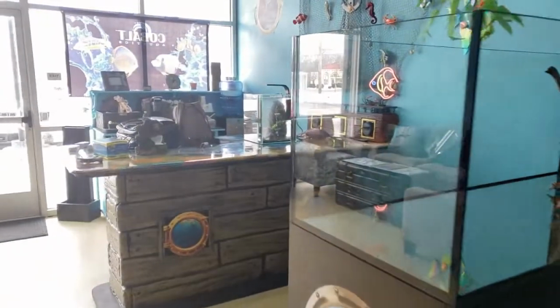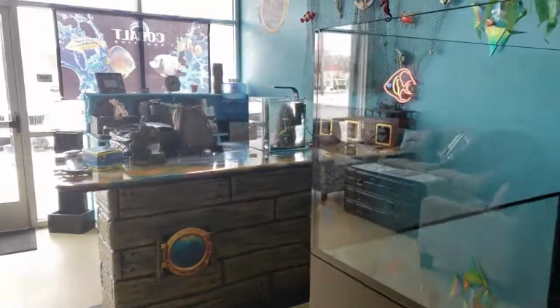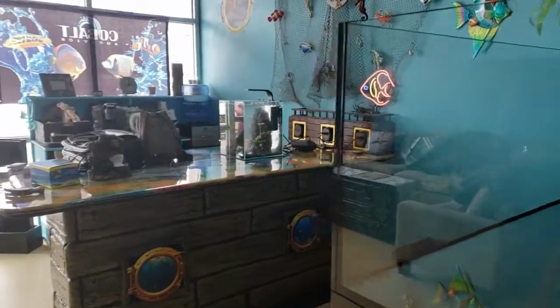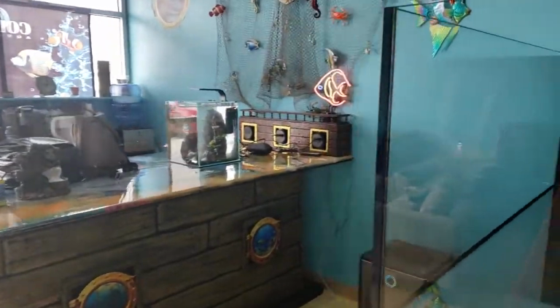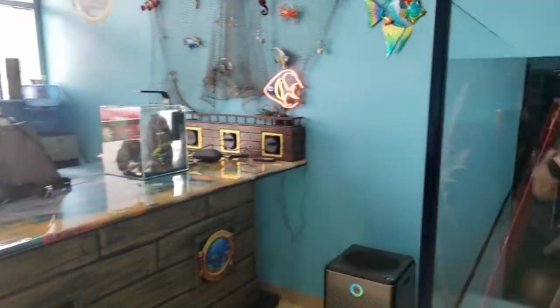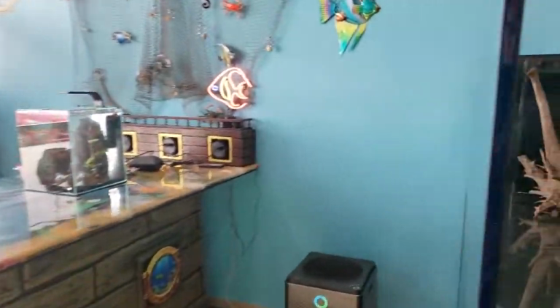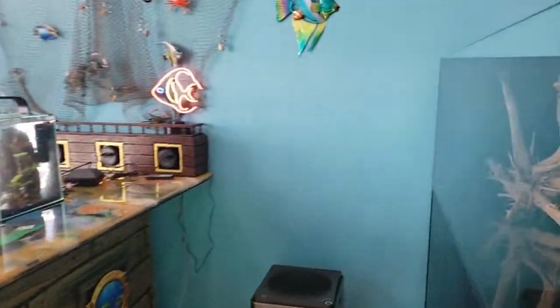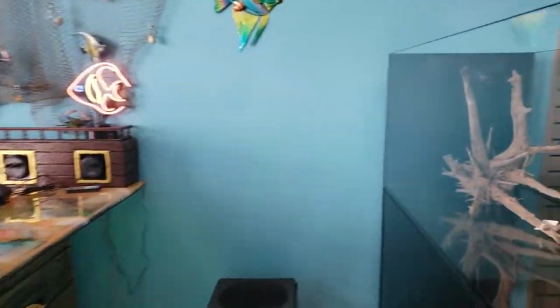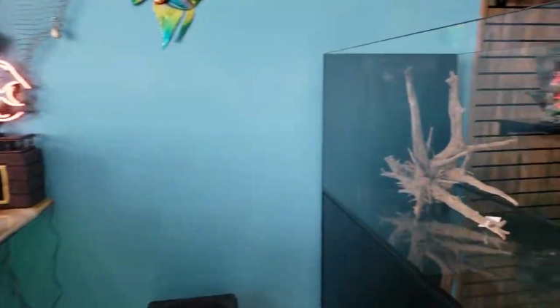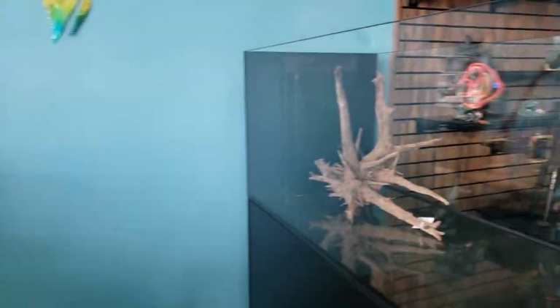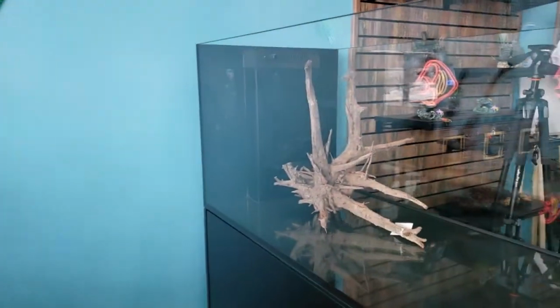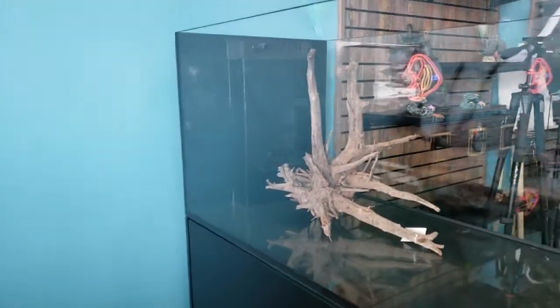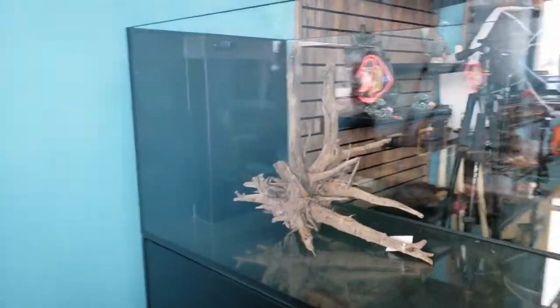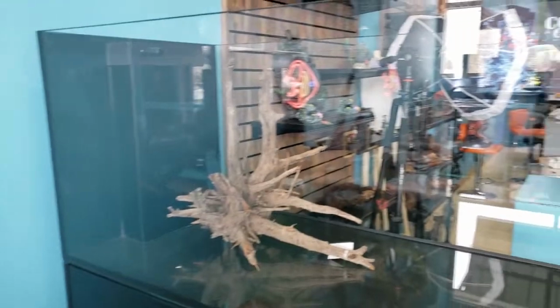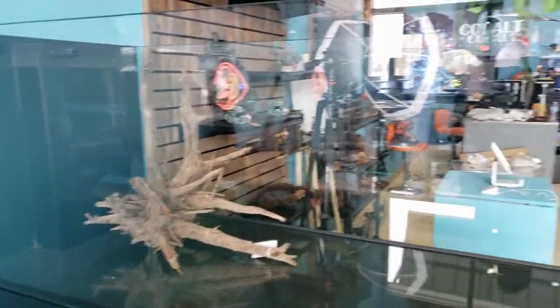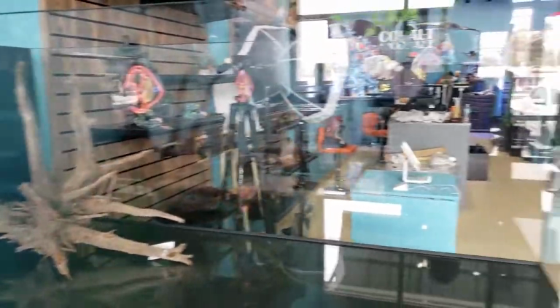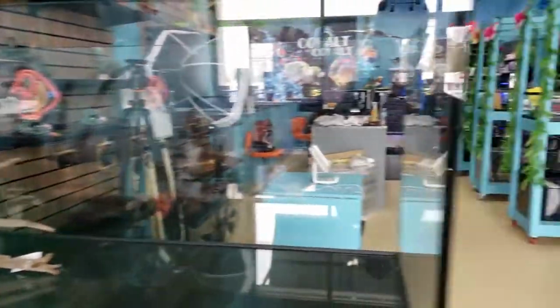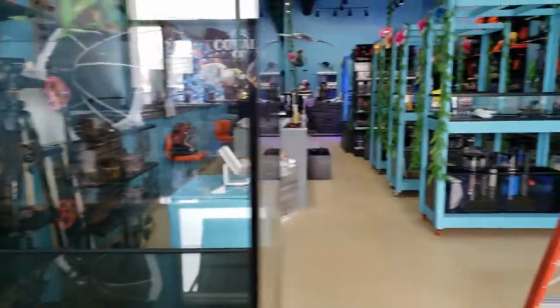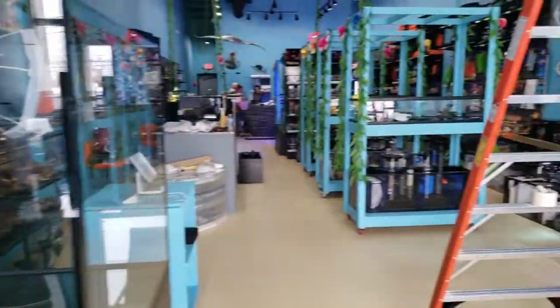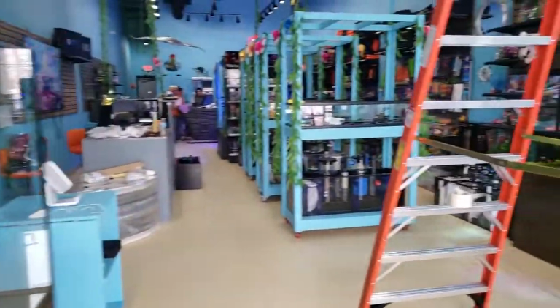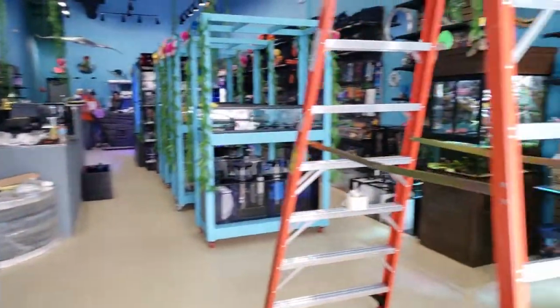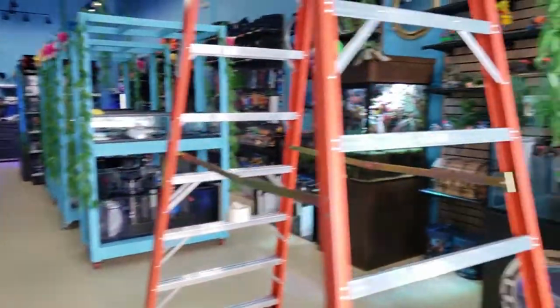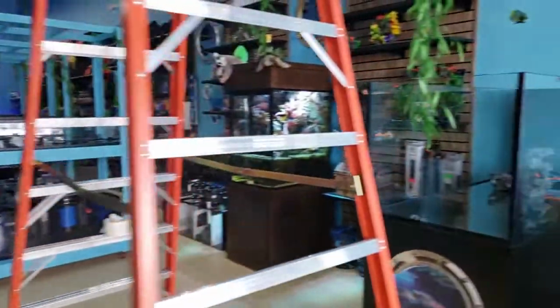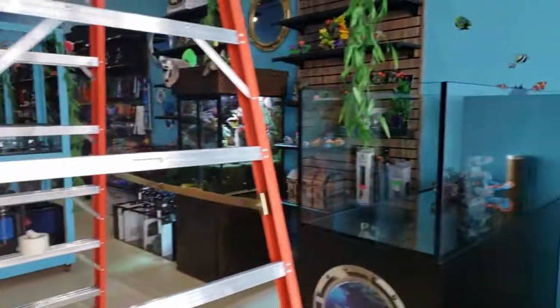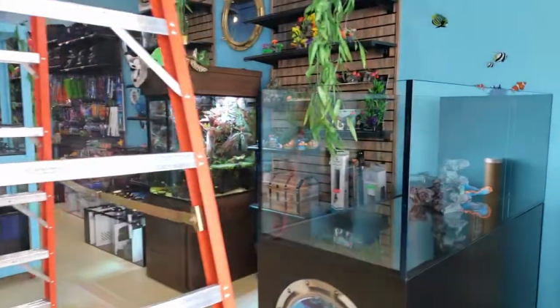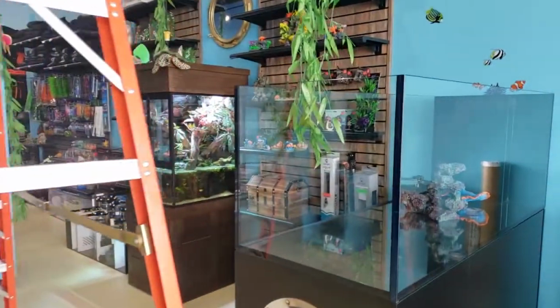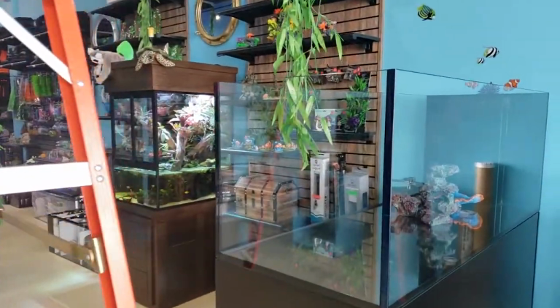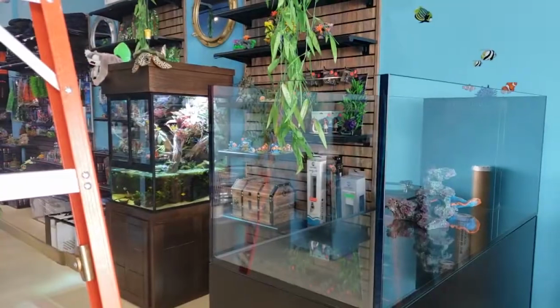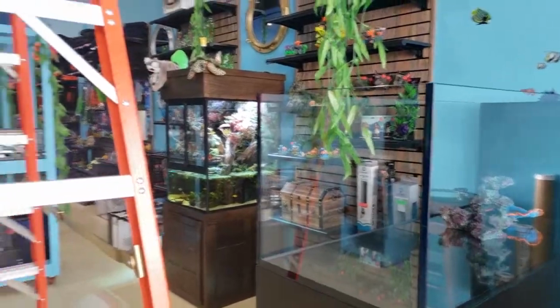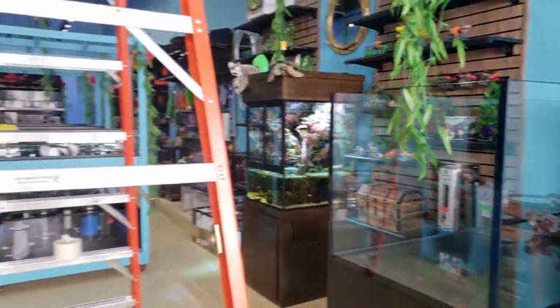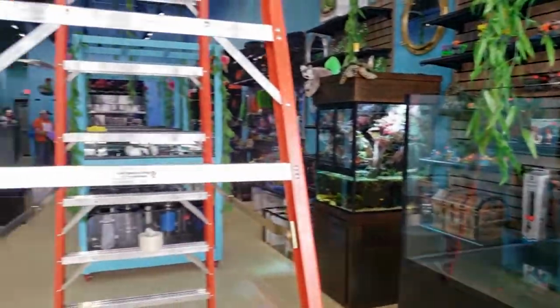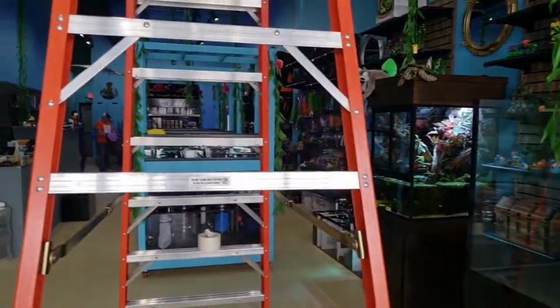This isn't just for saltwater people. If there's something you think — I mean, cichlids are great. When I think of freshwater, right away I always think of cichlids, even though they're brackish water fish.